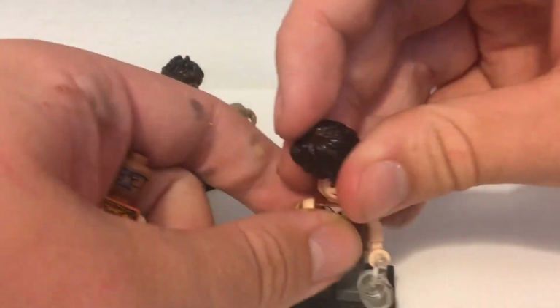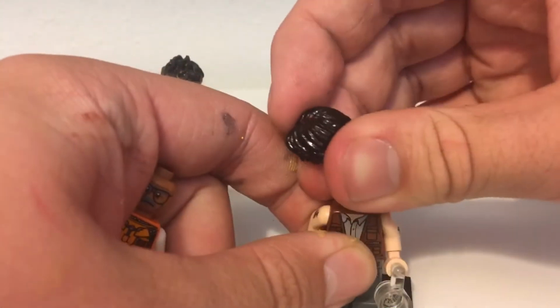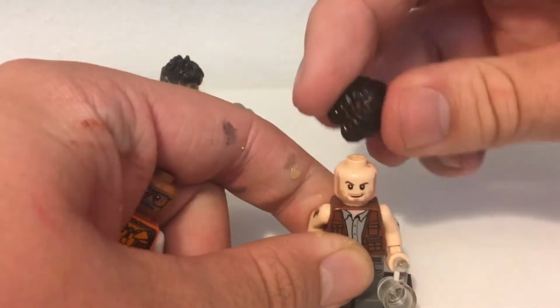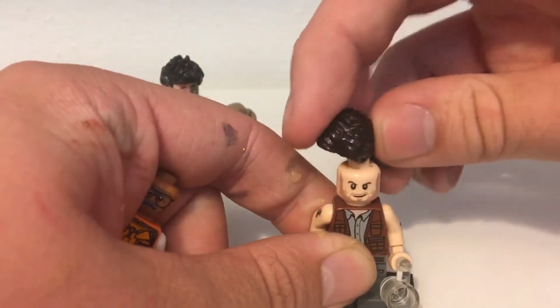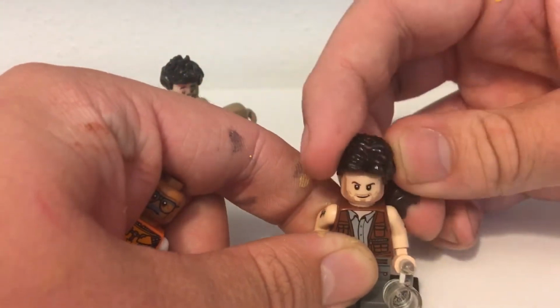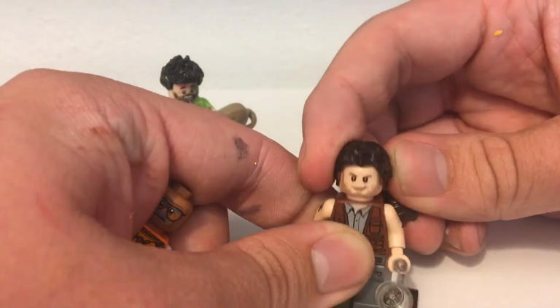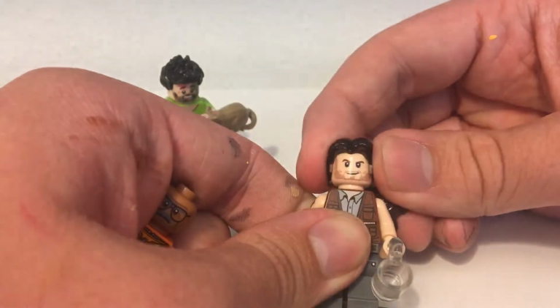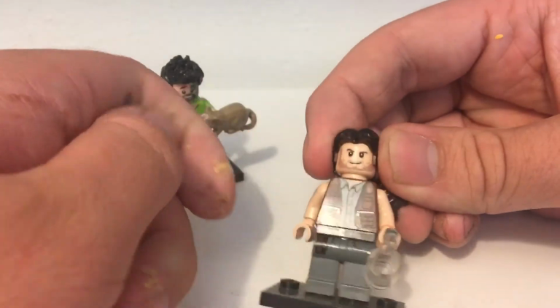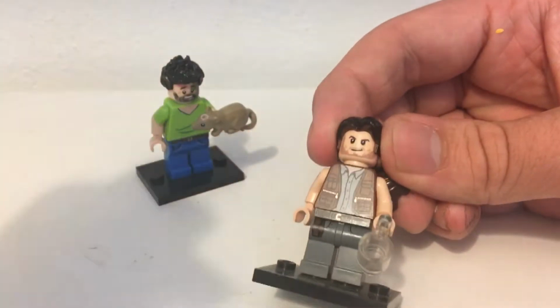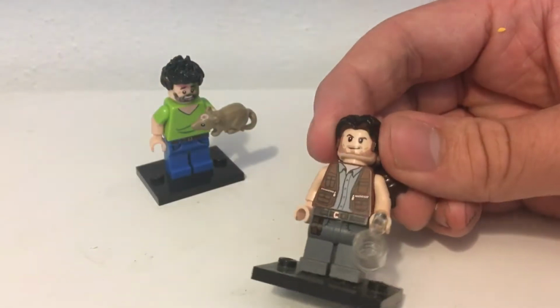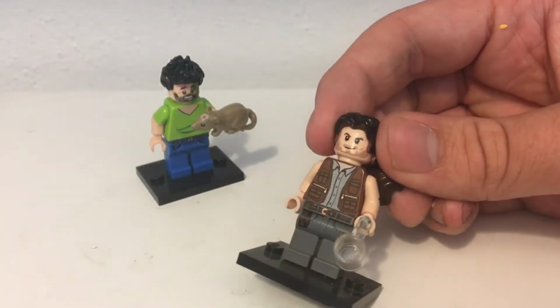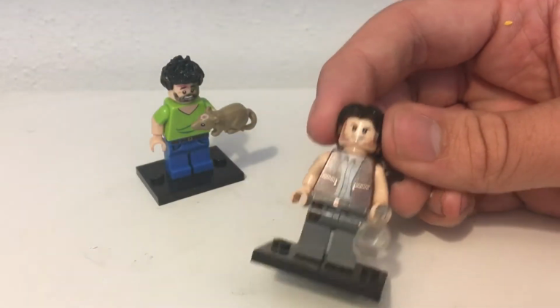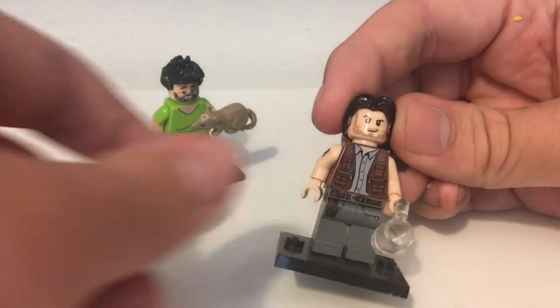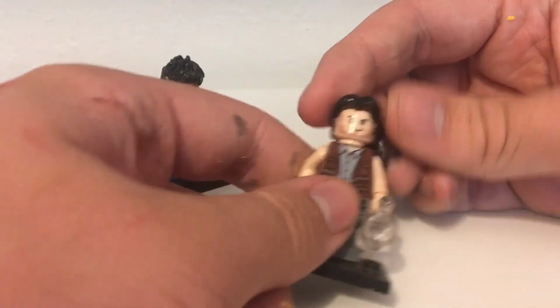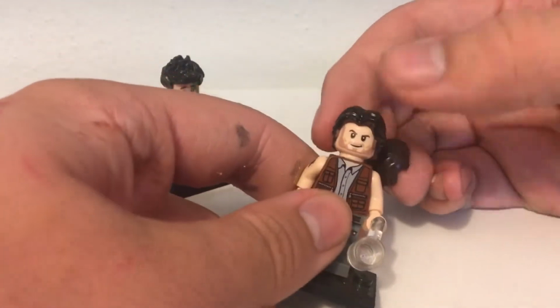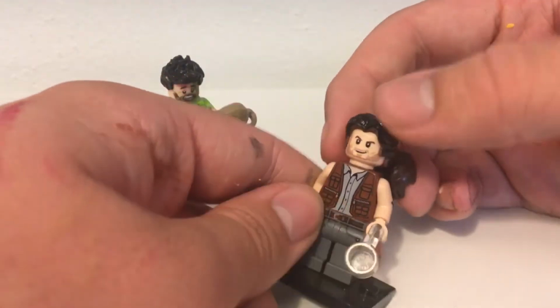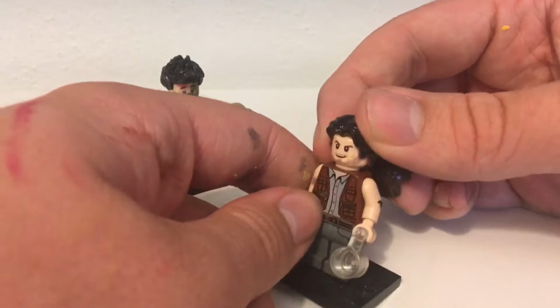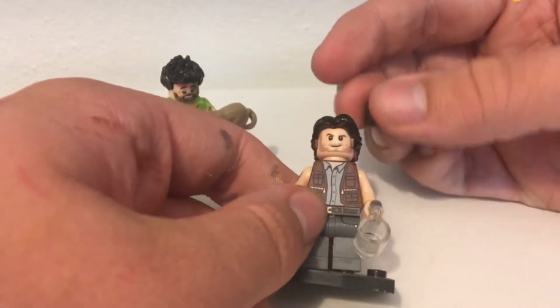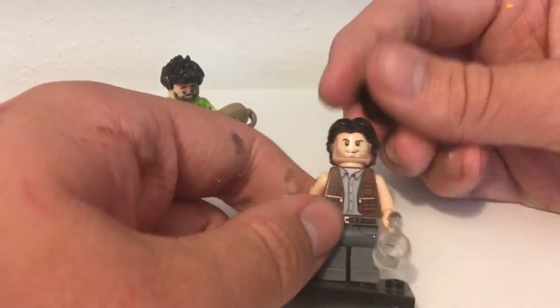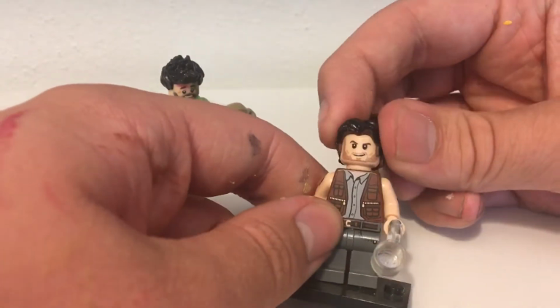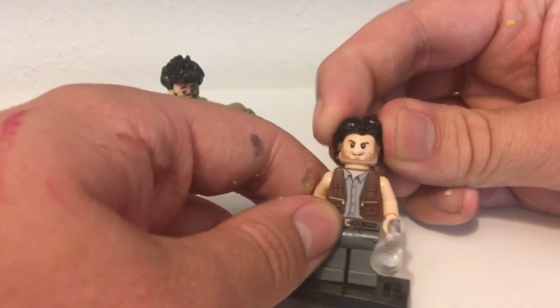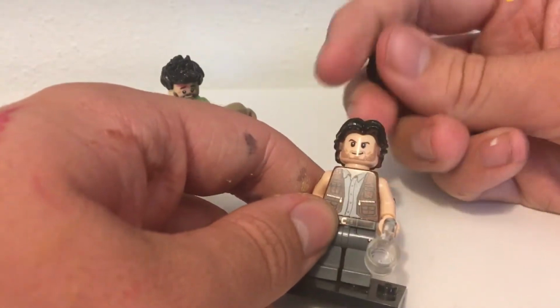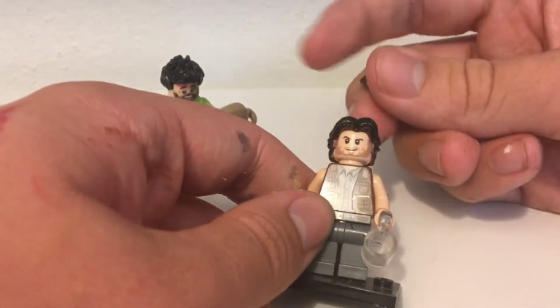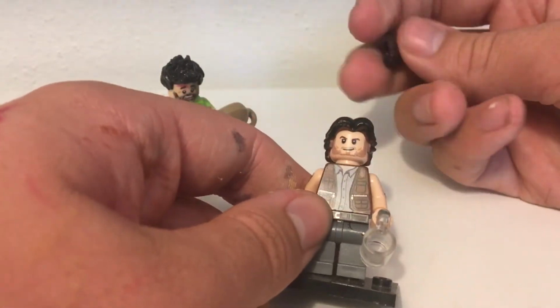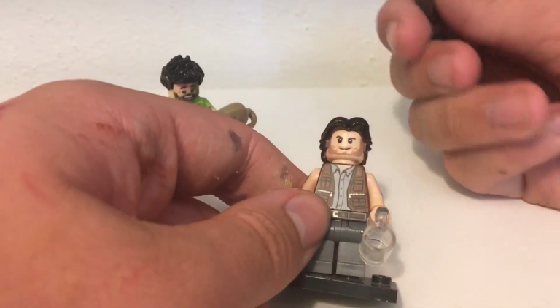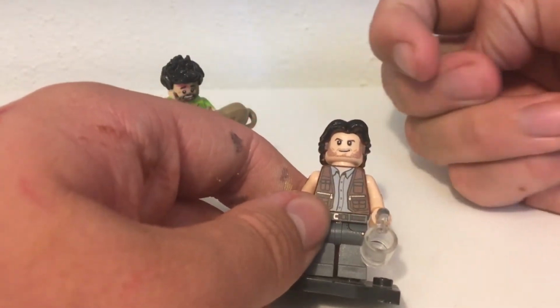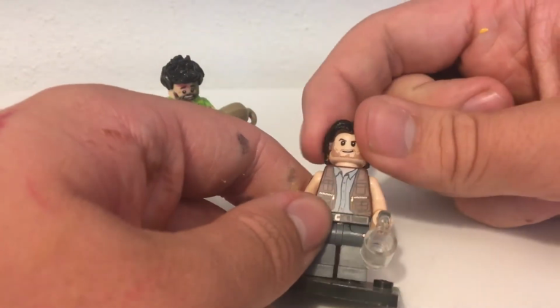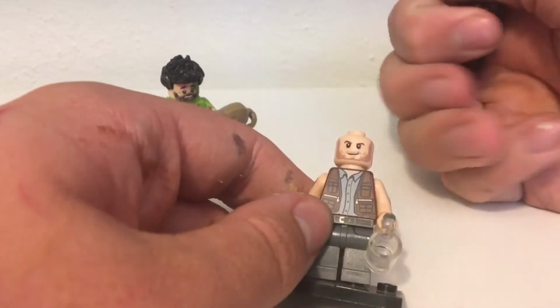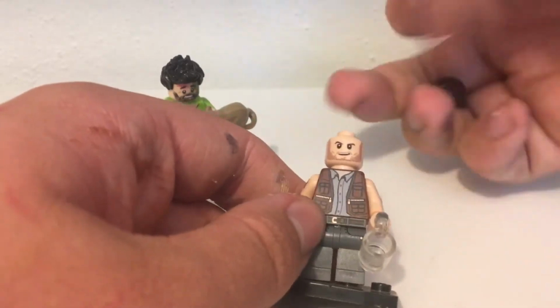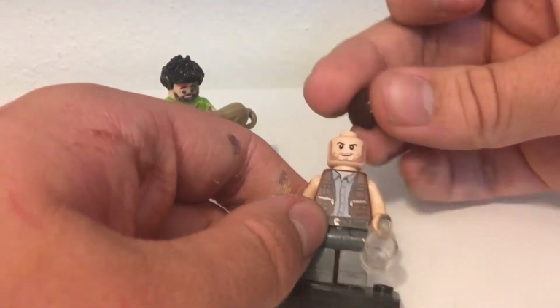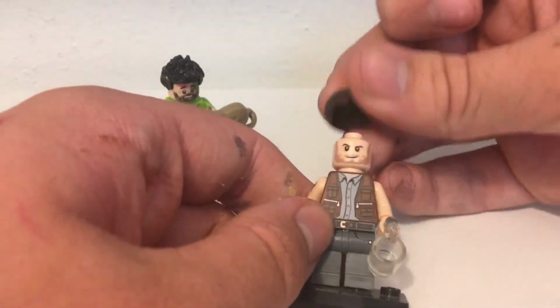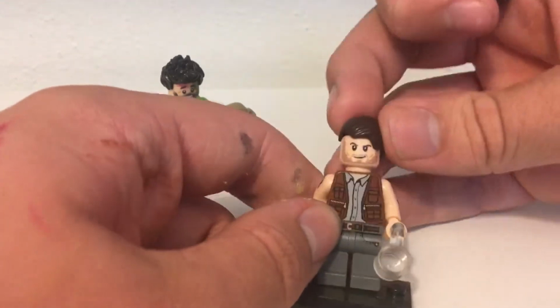I originally used a different hair piece because in the first season he had kind of that hairstyle, so I thought that would be perfect. But as I started watching later seasons, more and more he had this kind of smooth hair.